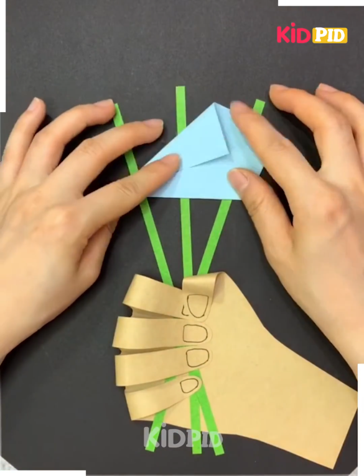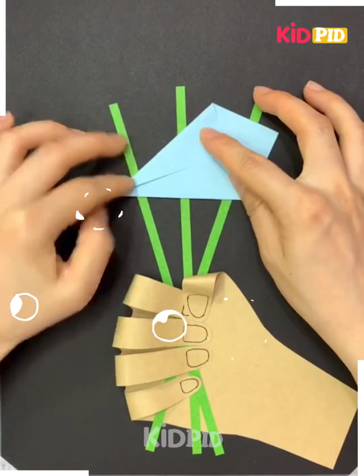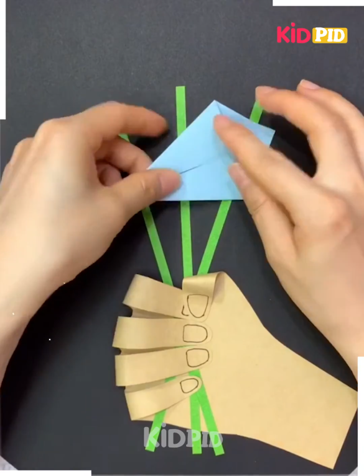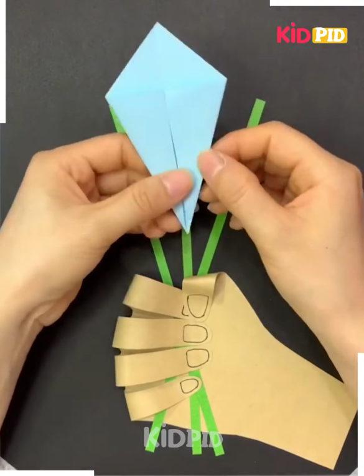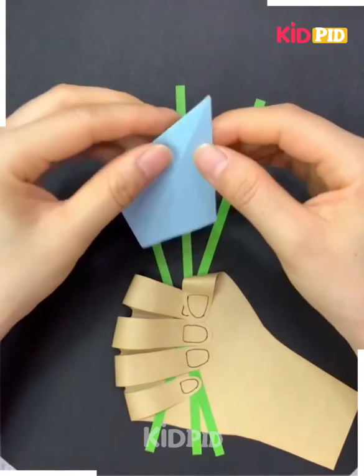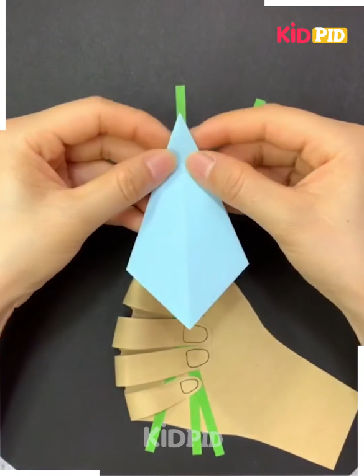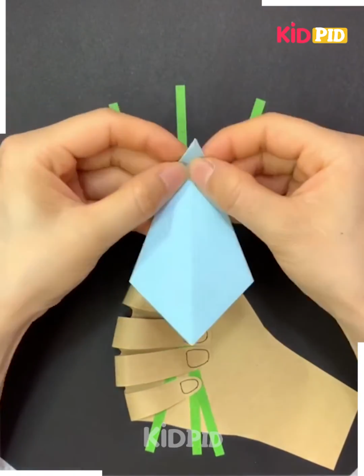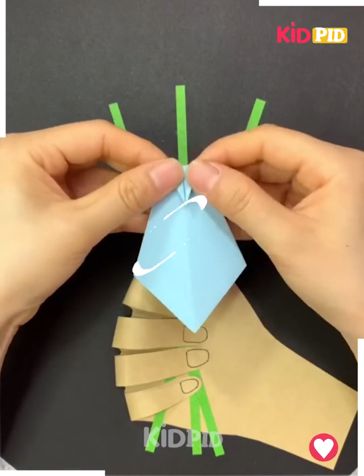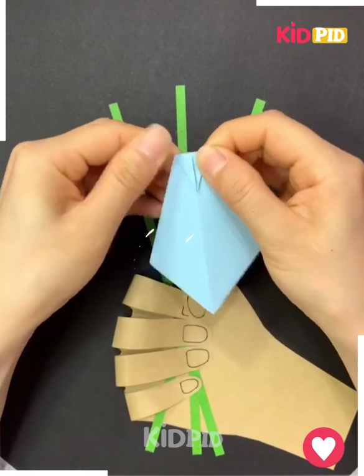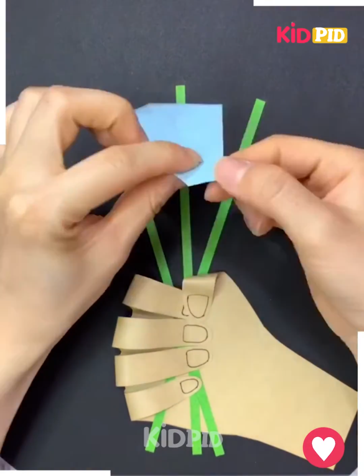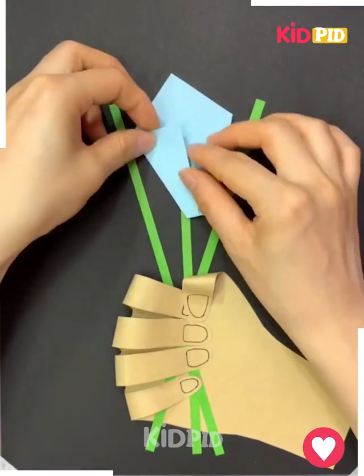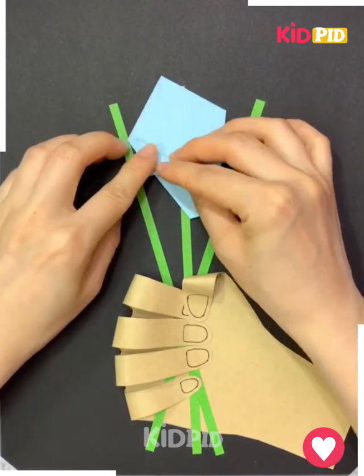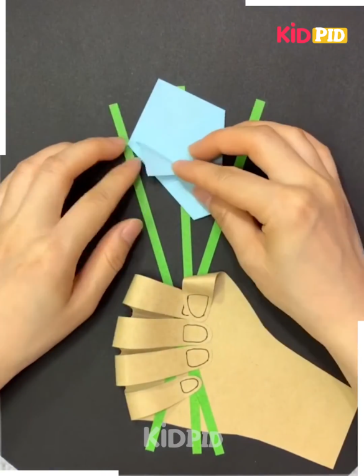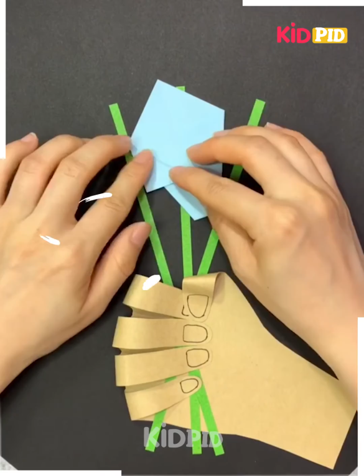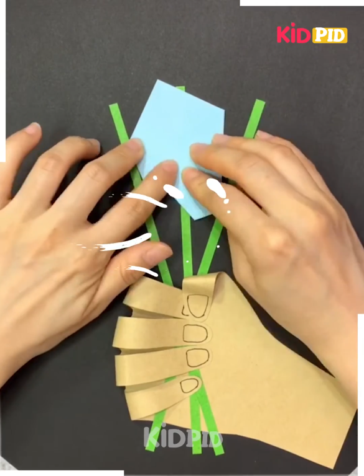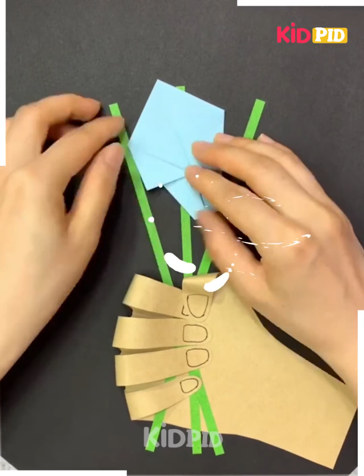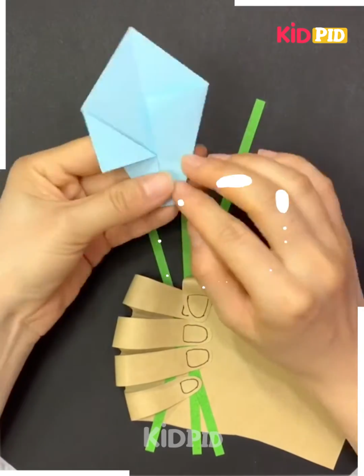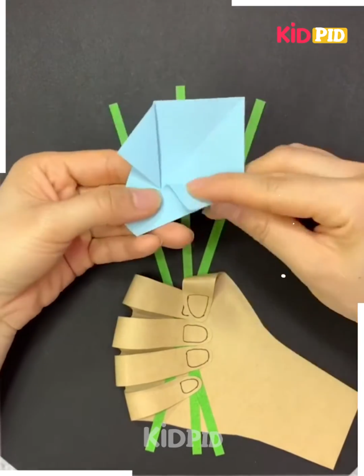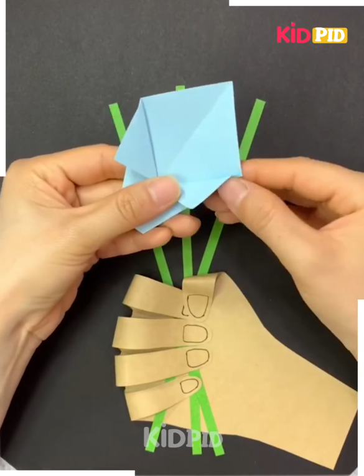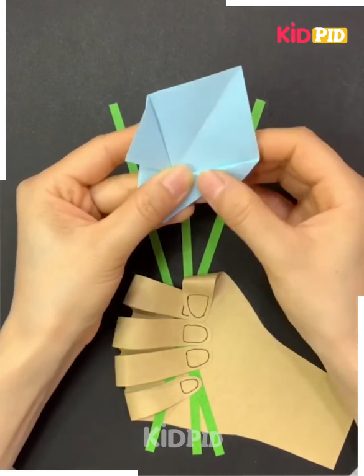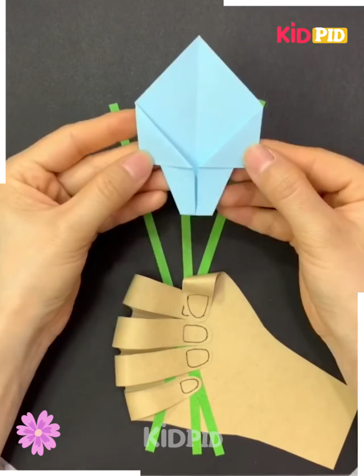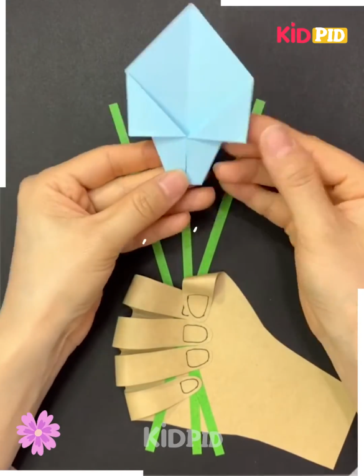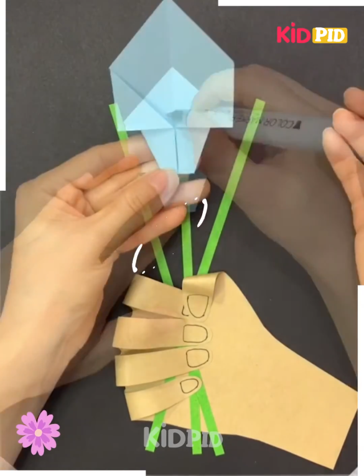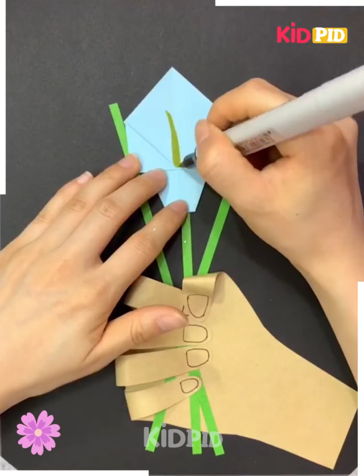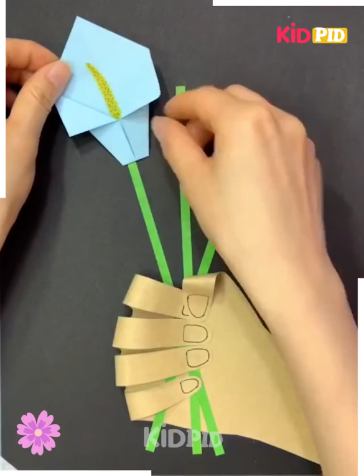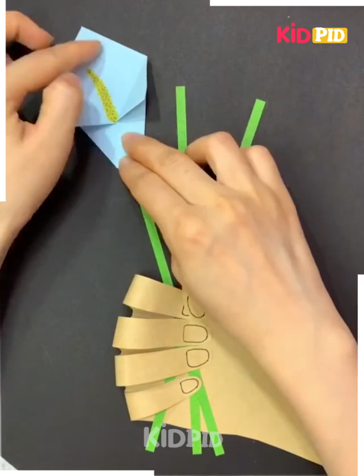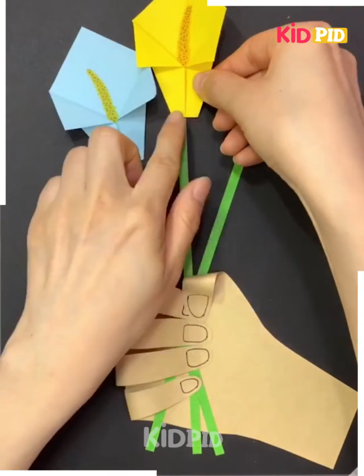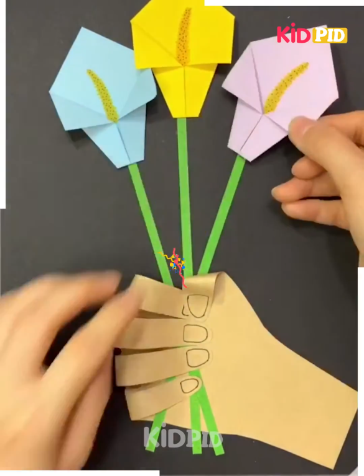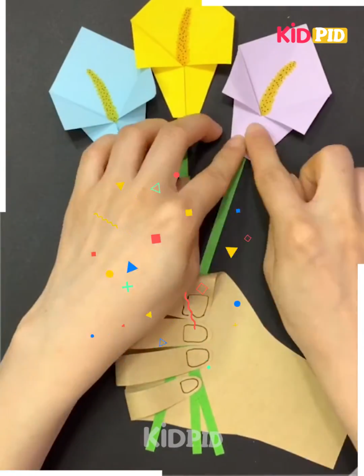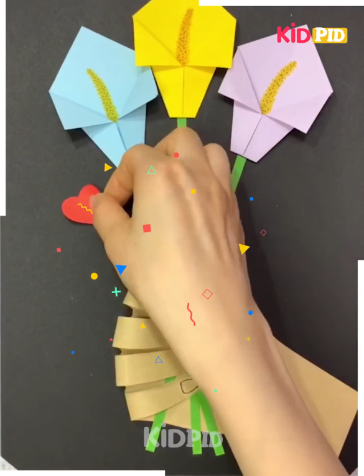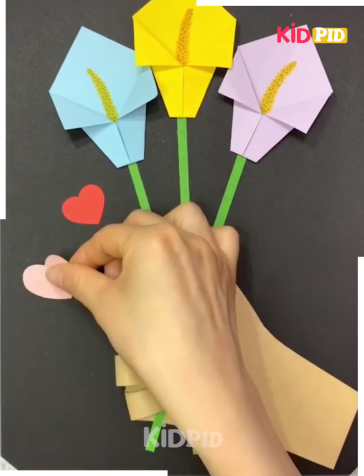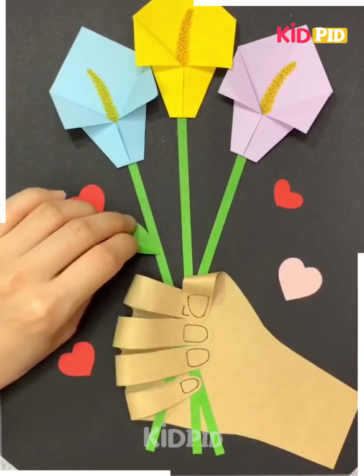Fold it like this, flip the paper, fold its top, flip it again, and fold its edges outside on both sides. Draw a stamen in between, add two more flowers, and lots of hearts for your mother, and add leaves at the end. It's ready!